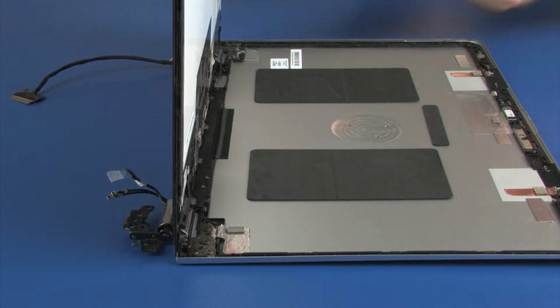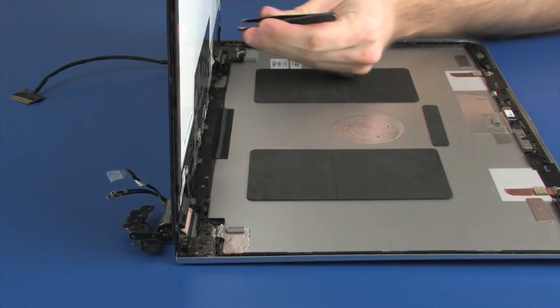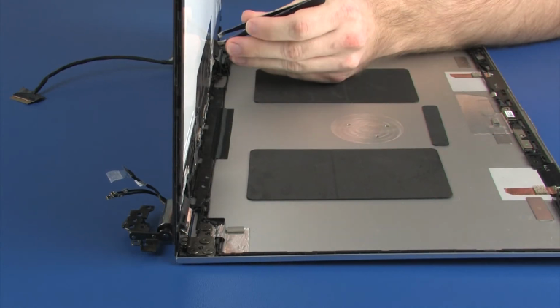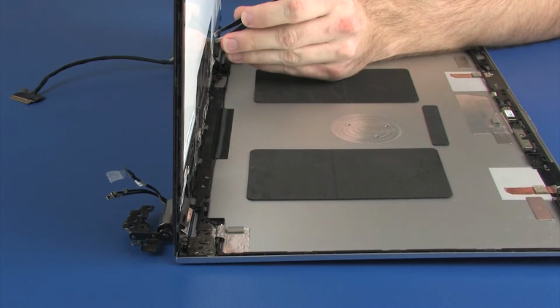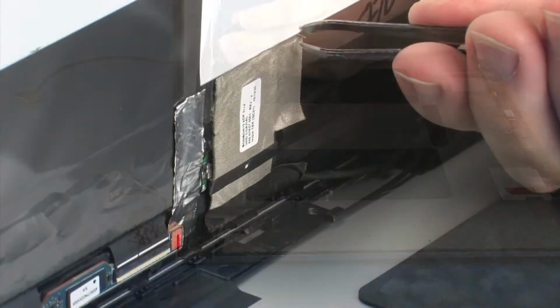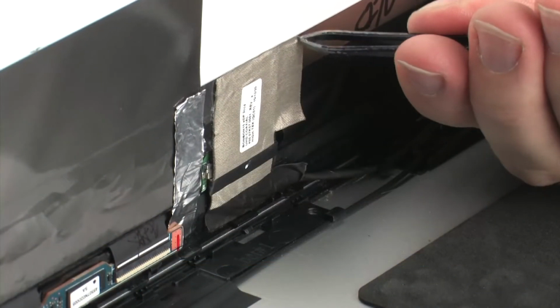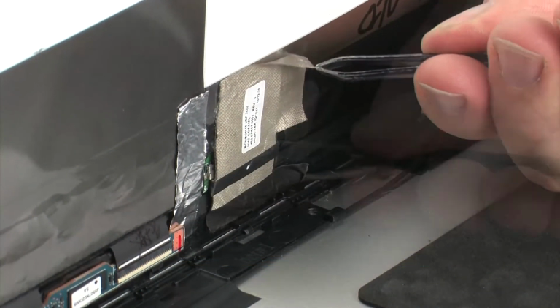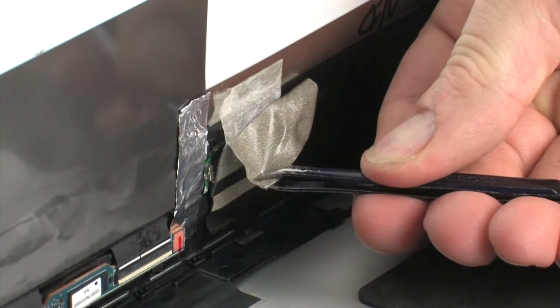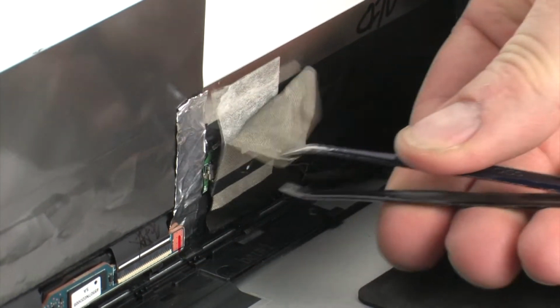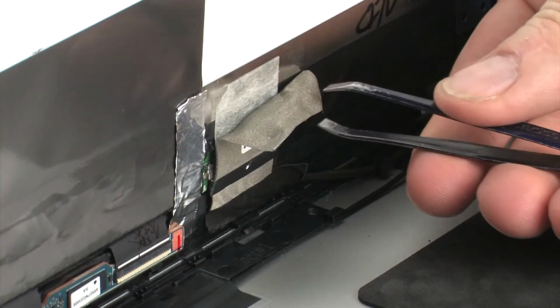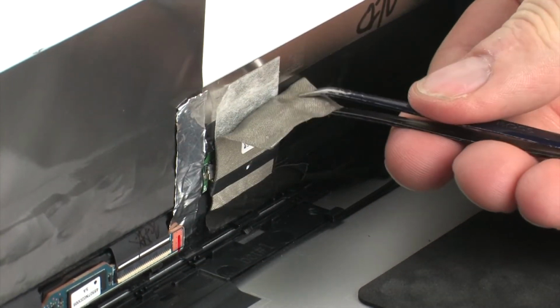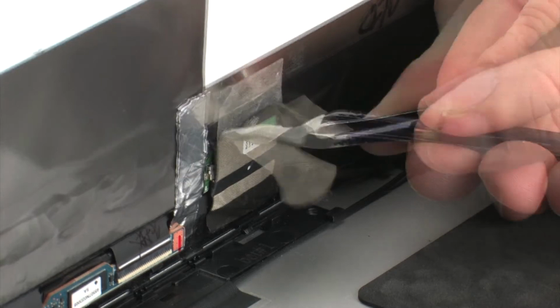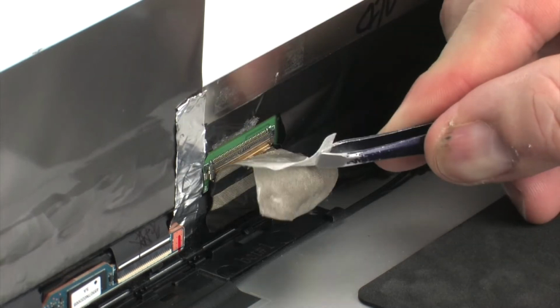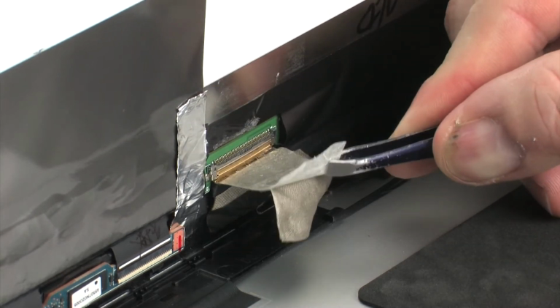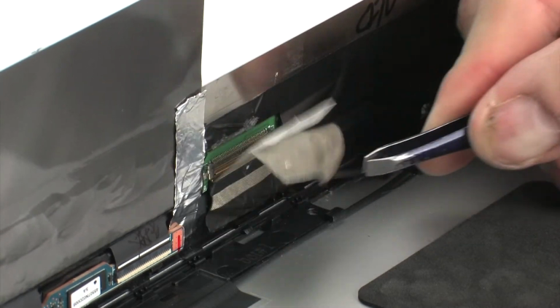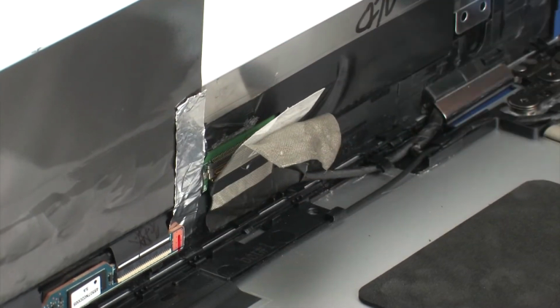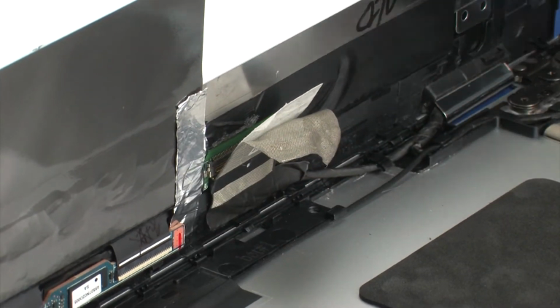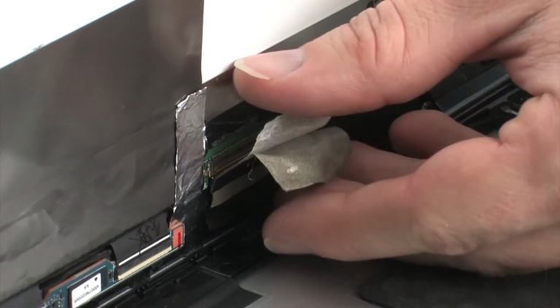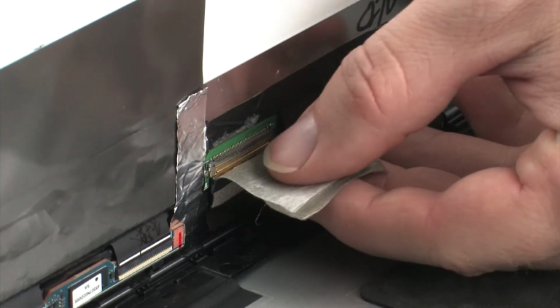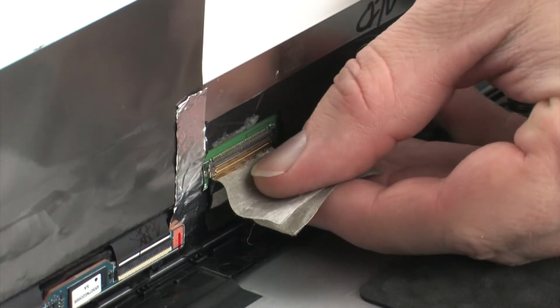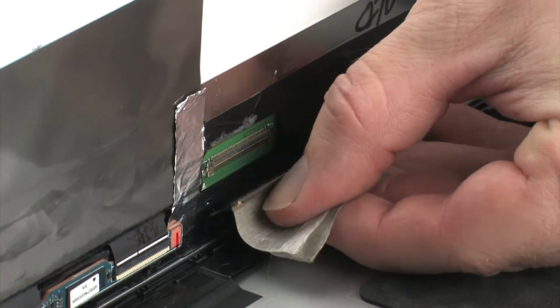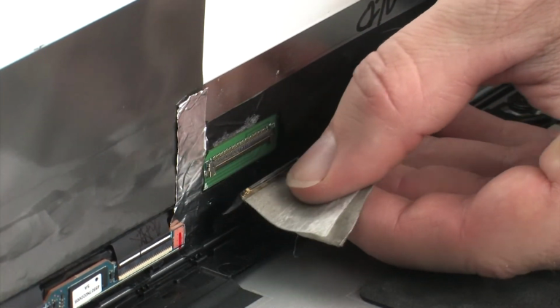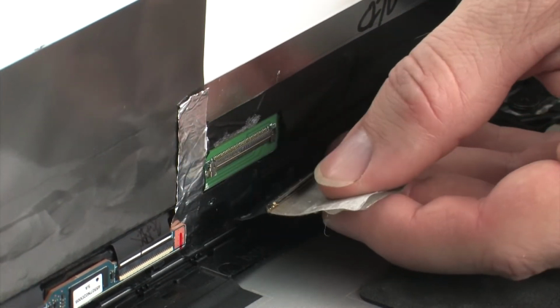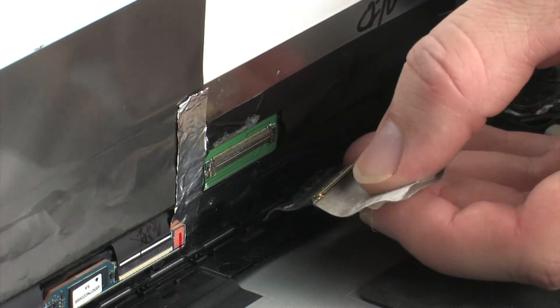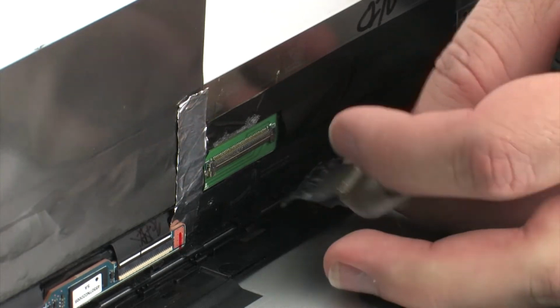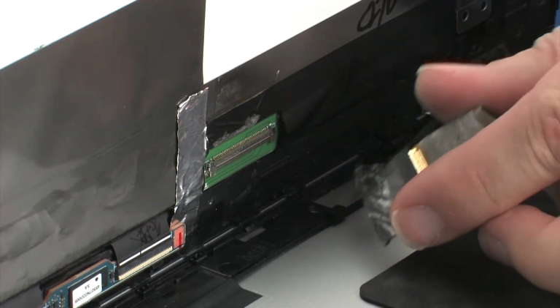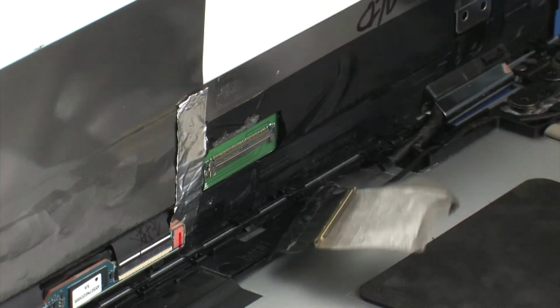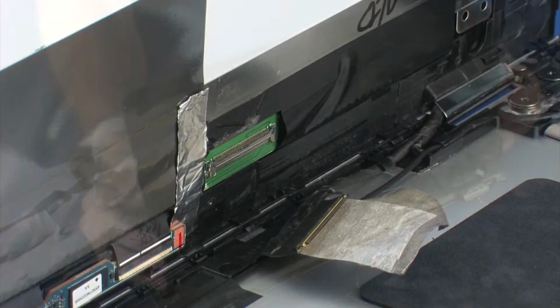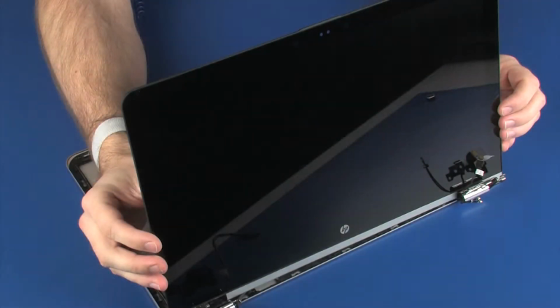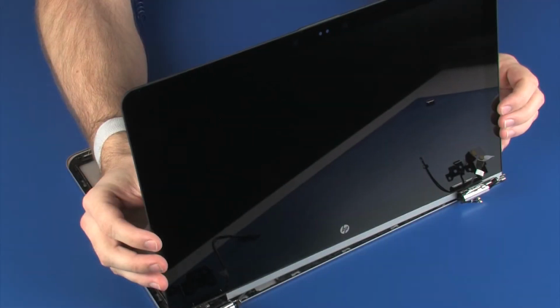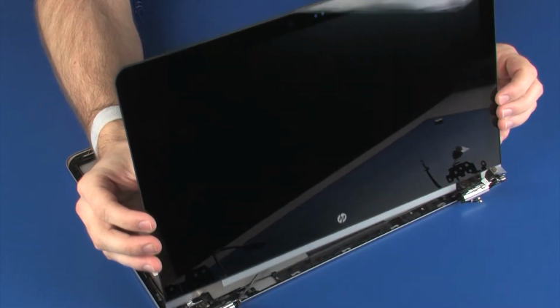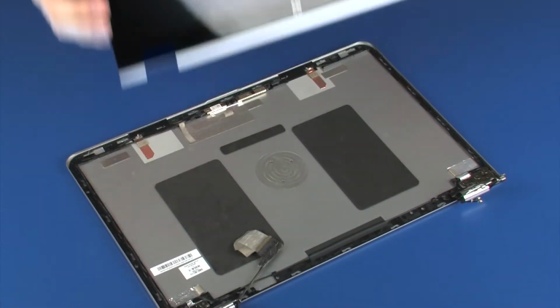Peel back the retention tape and disconnect the display panel cable from its connector on the display panel. Remove the display panel.